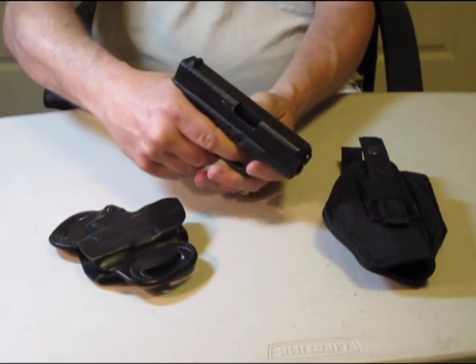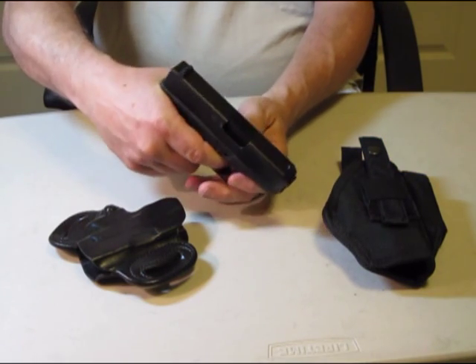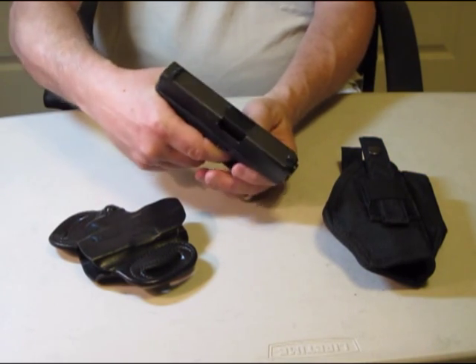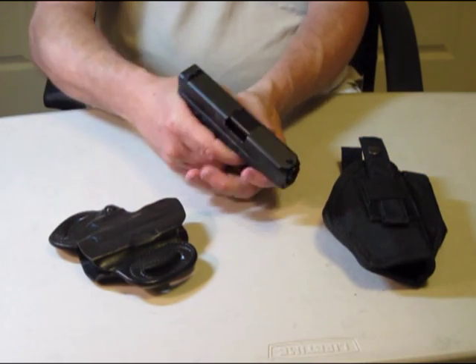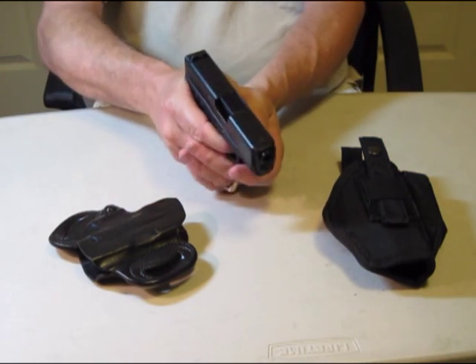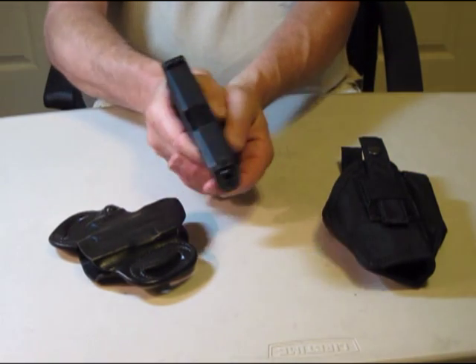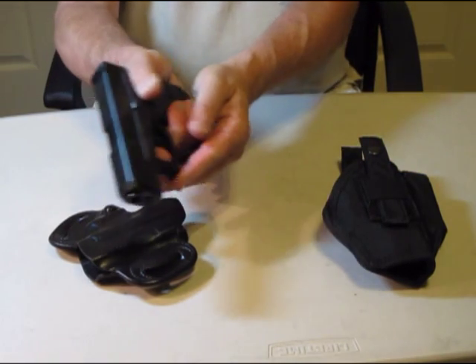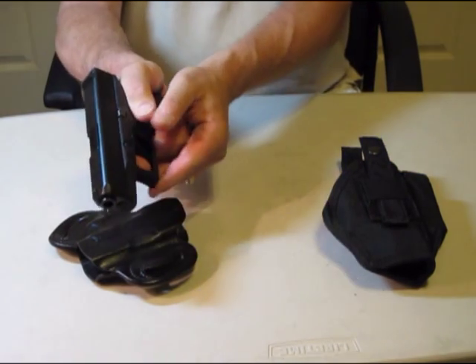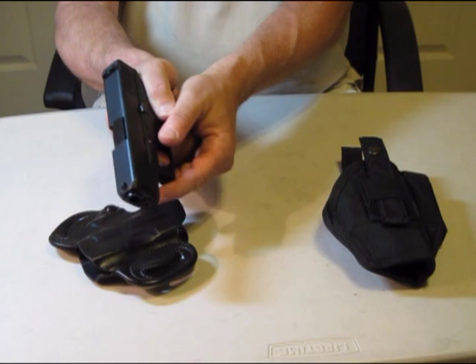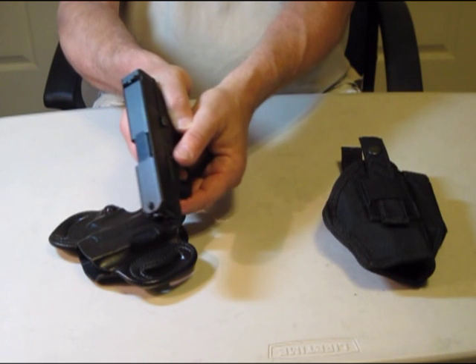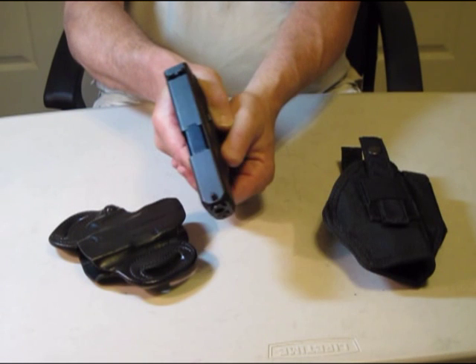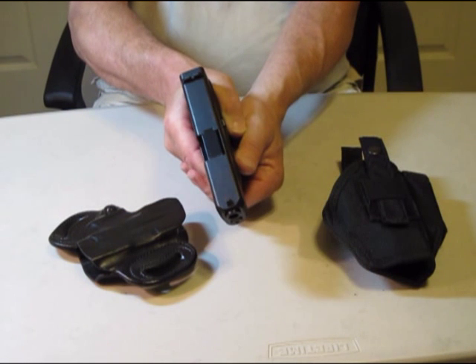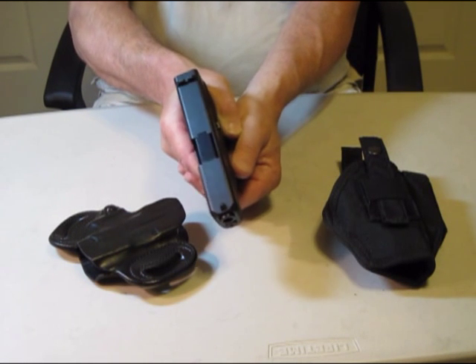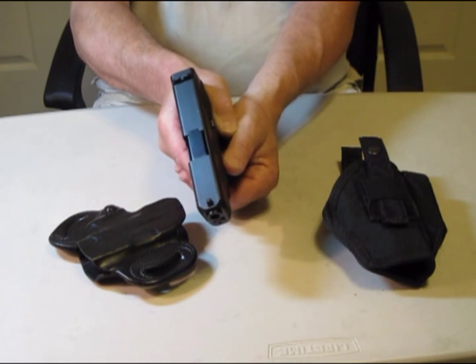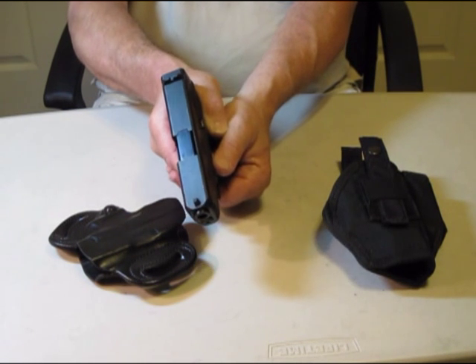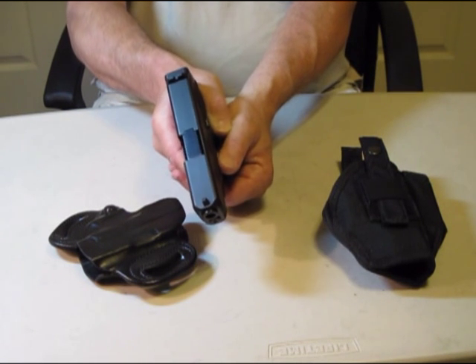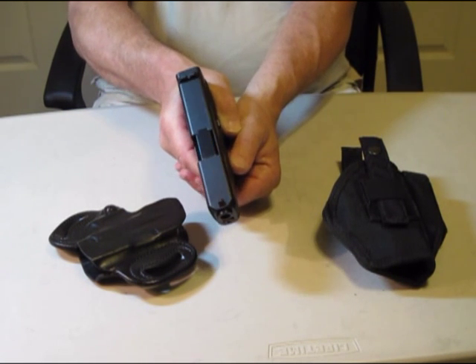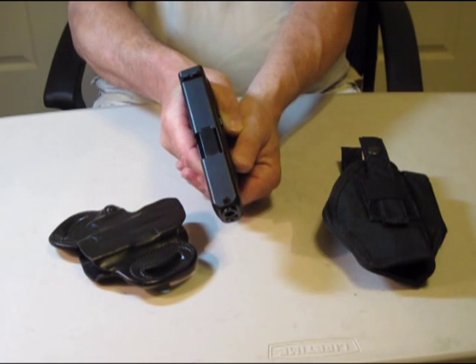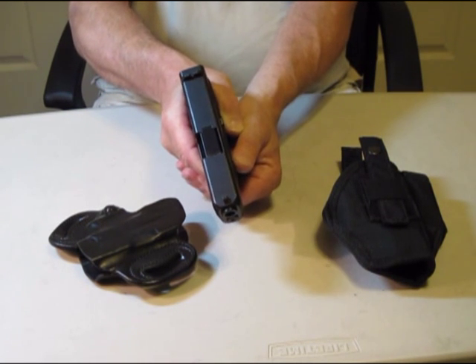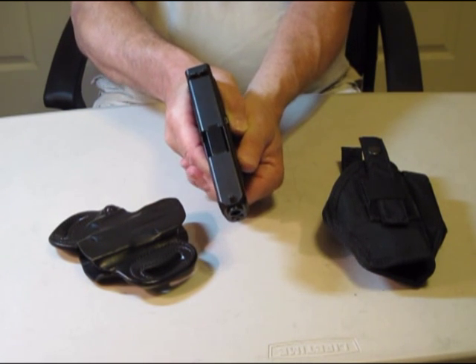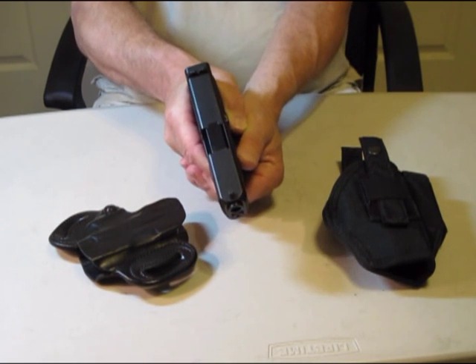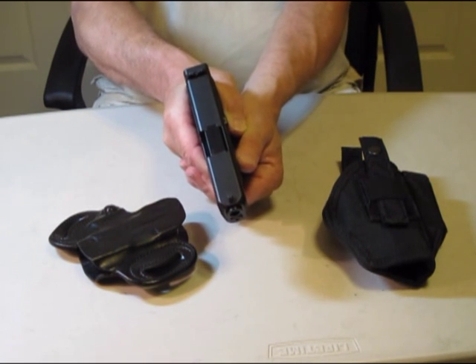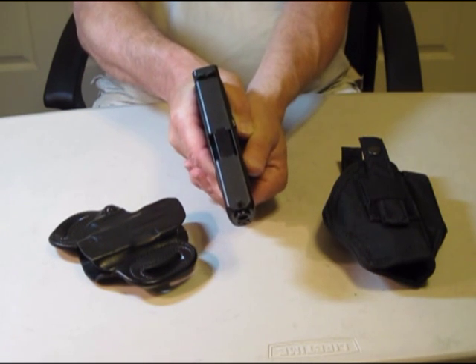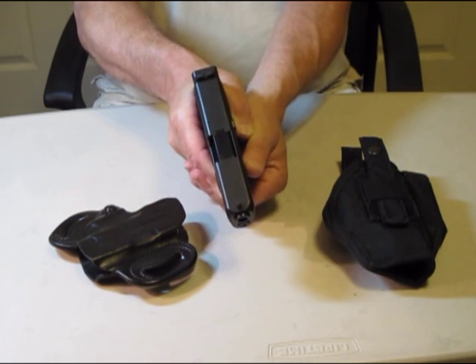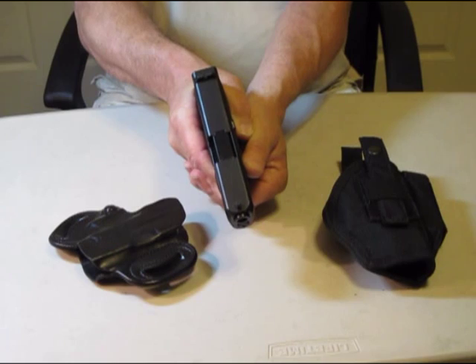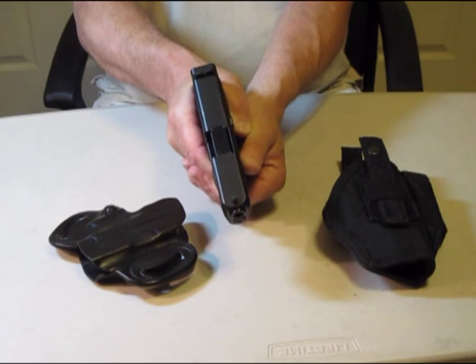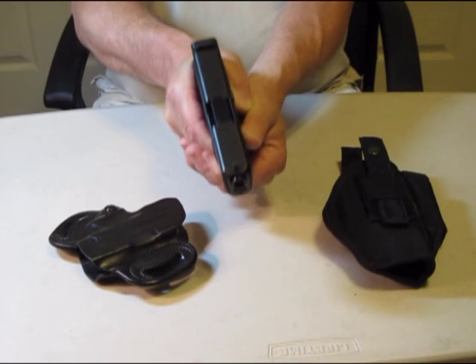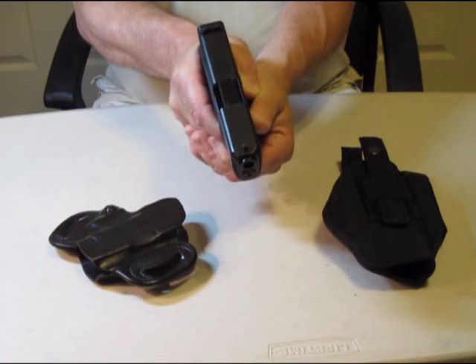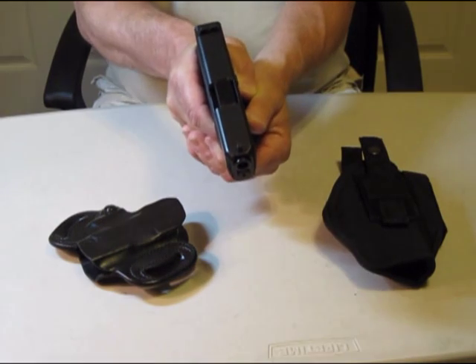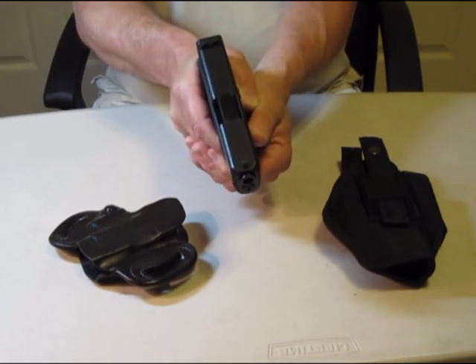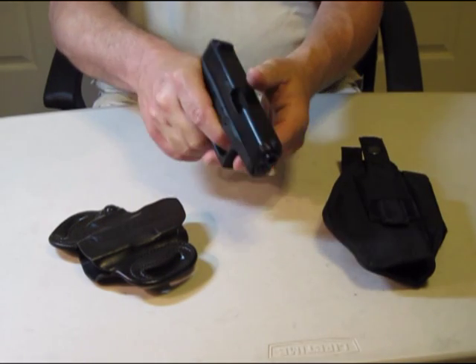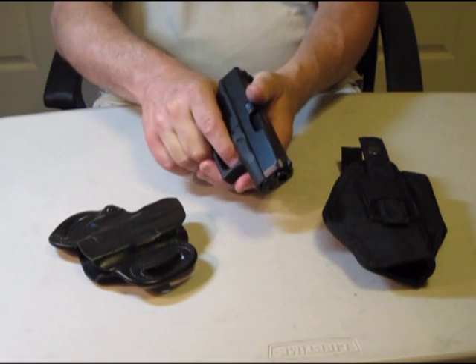When you're pointing the weapon, always remember to point it in a safe direction. But at the range, you point your thumbs at your target.